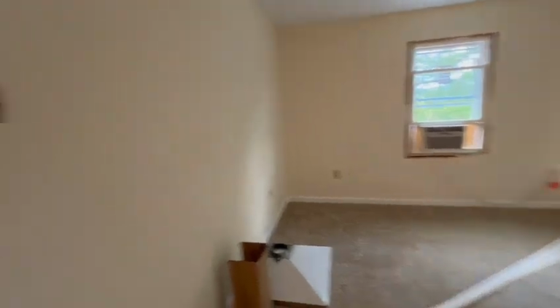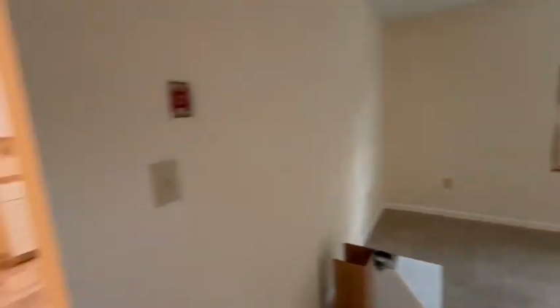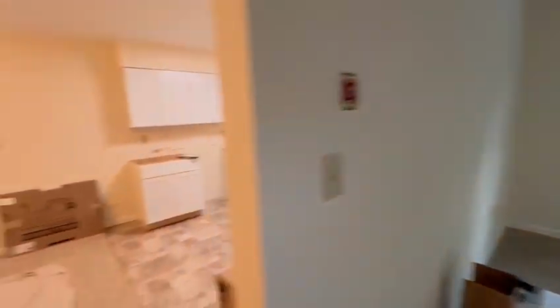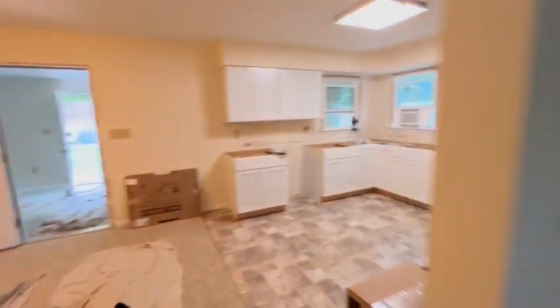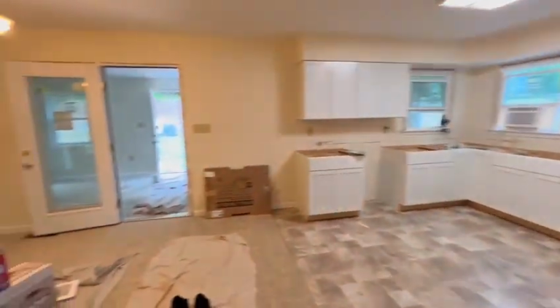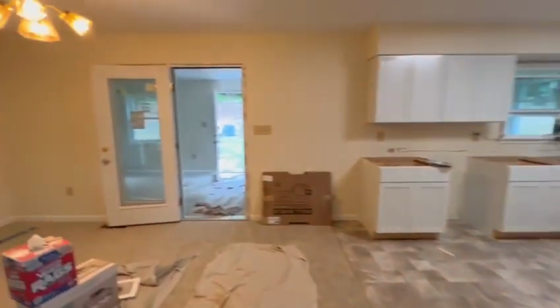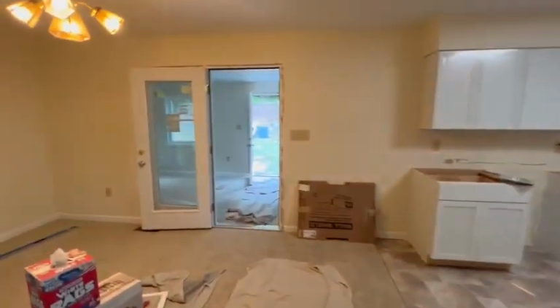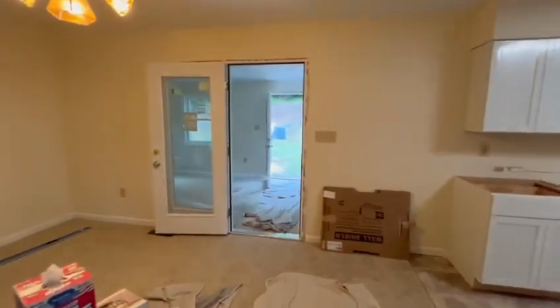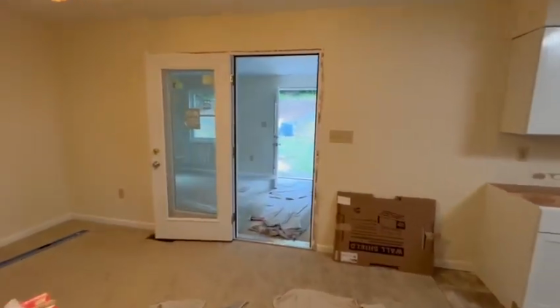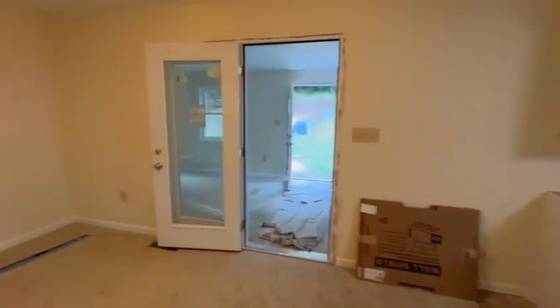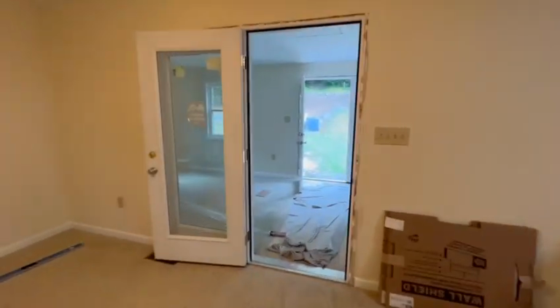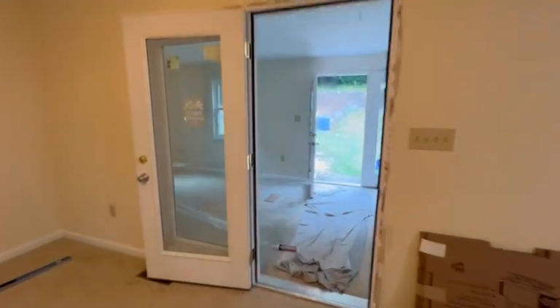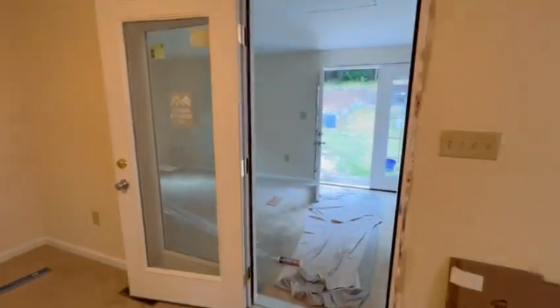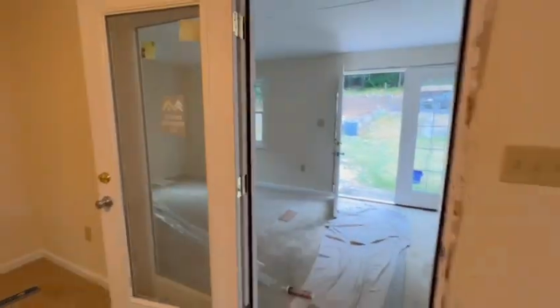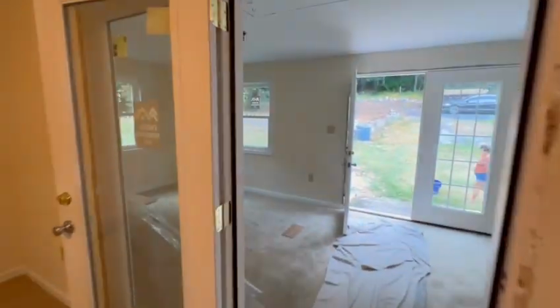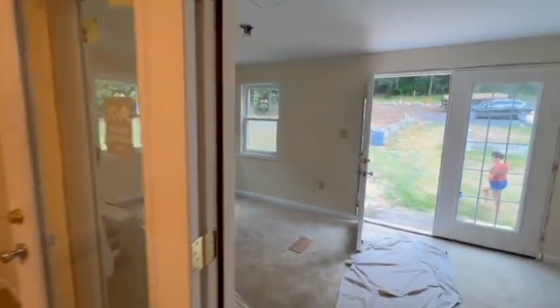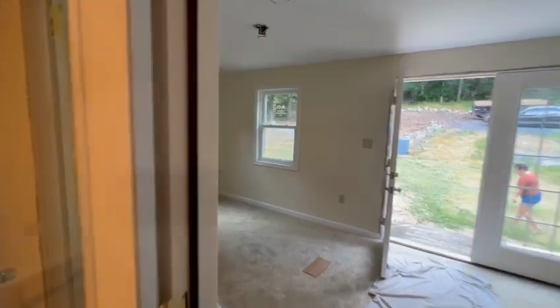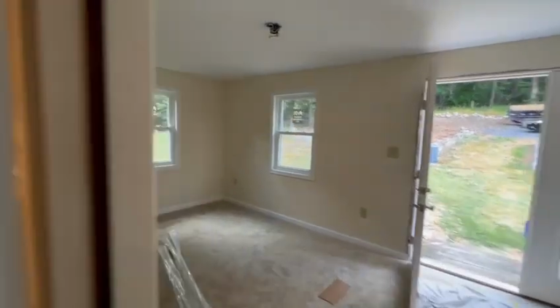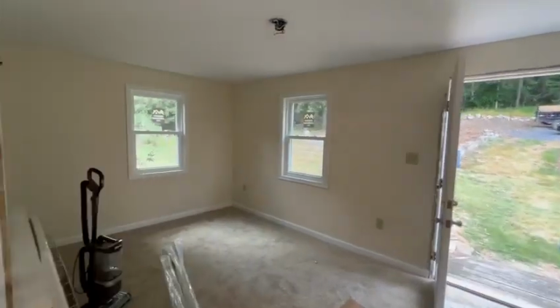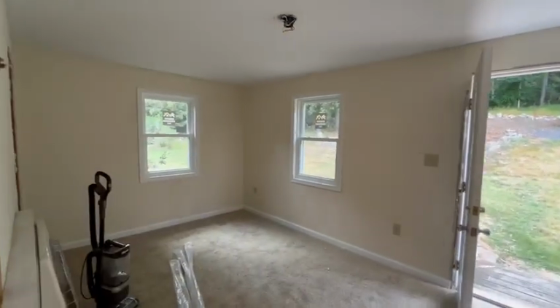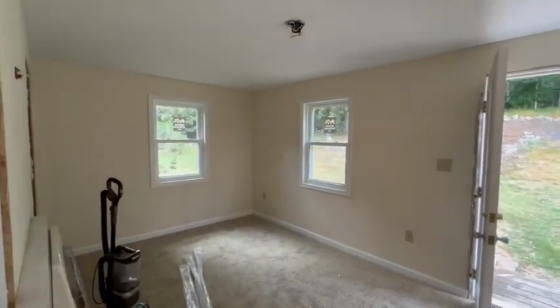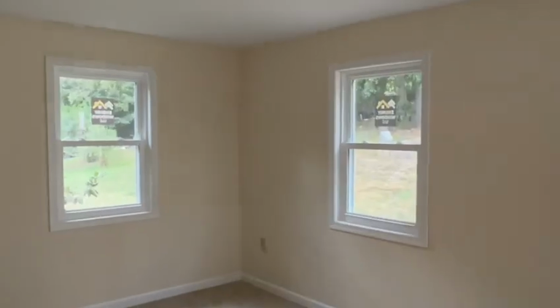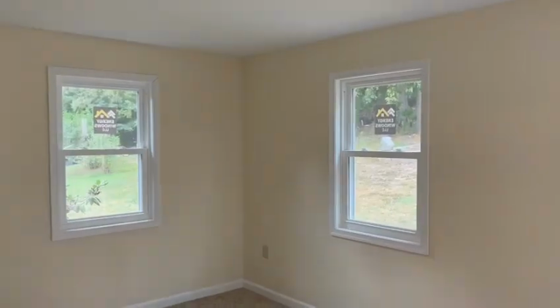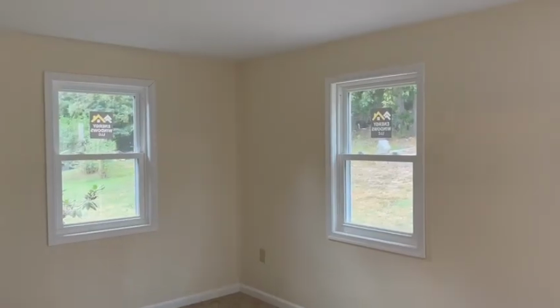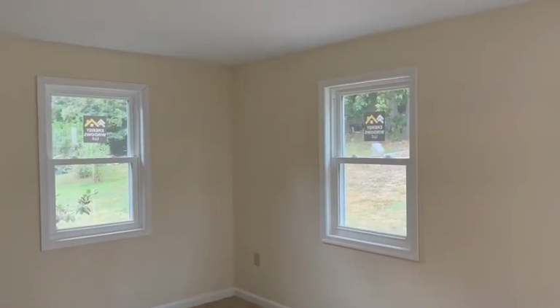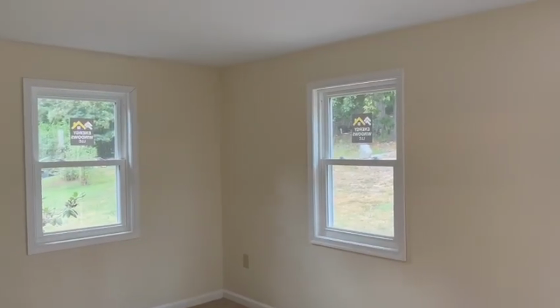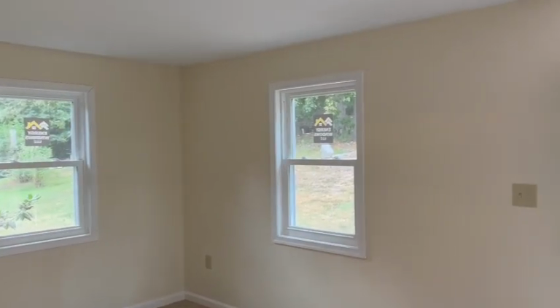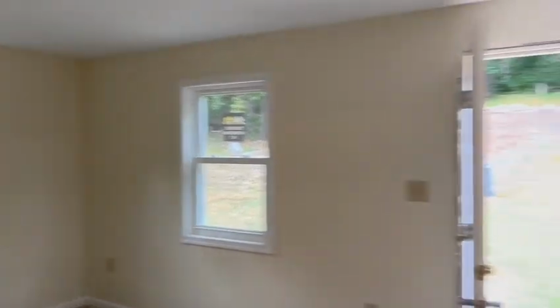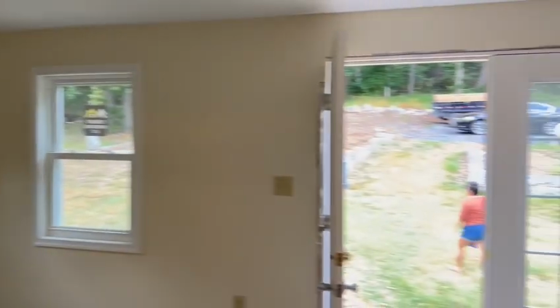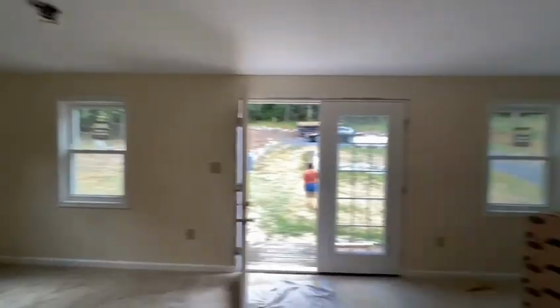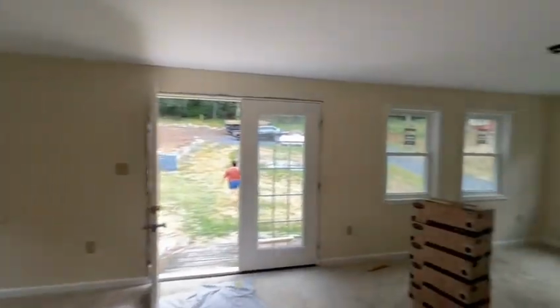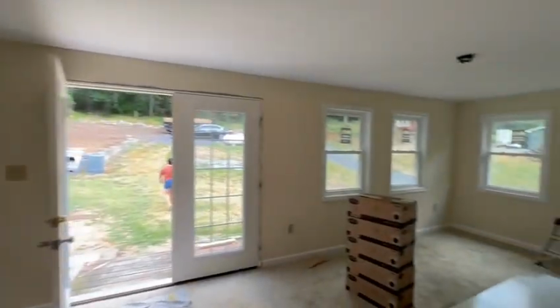I didn't show you but we had trimmed out all the windows today. All the windows got trimmed out.